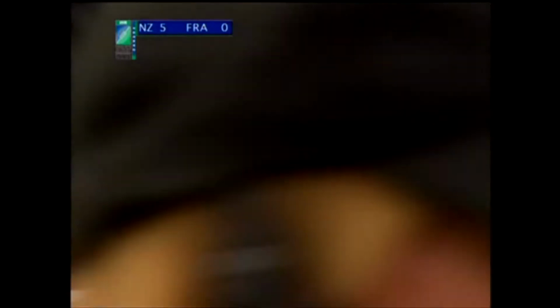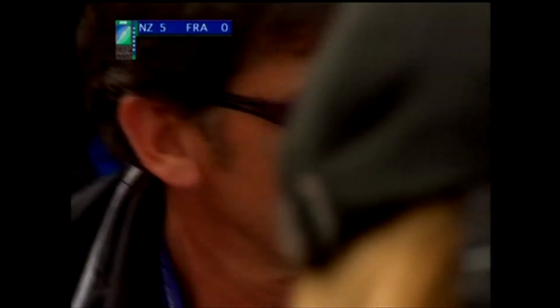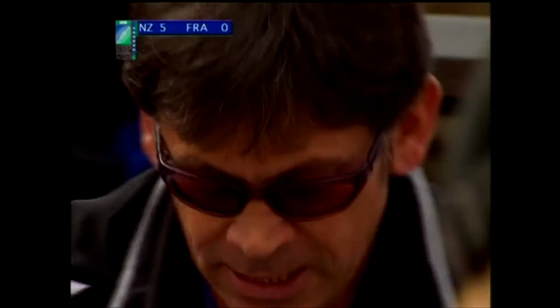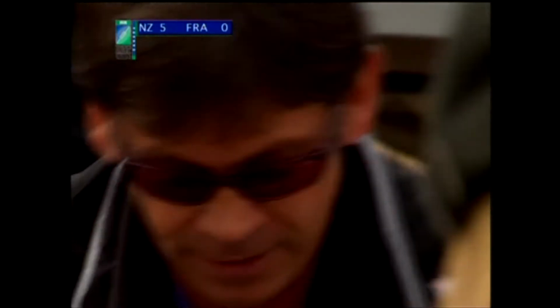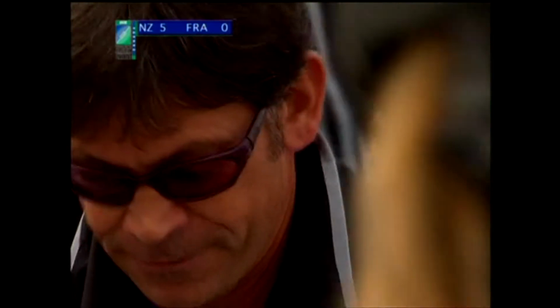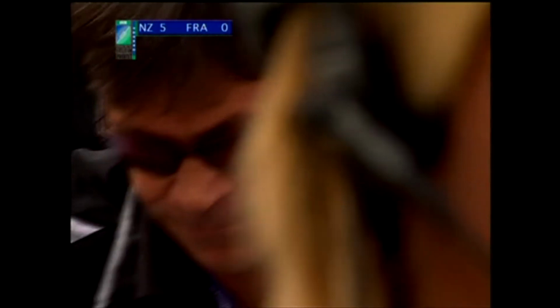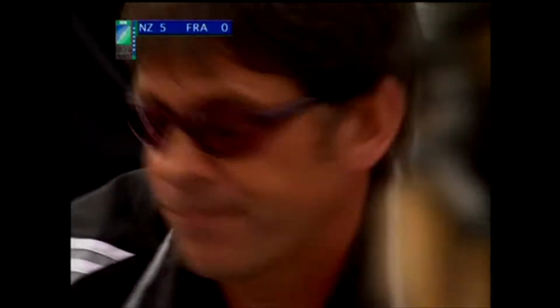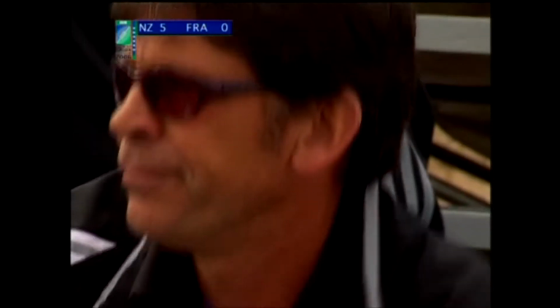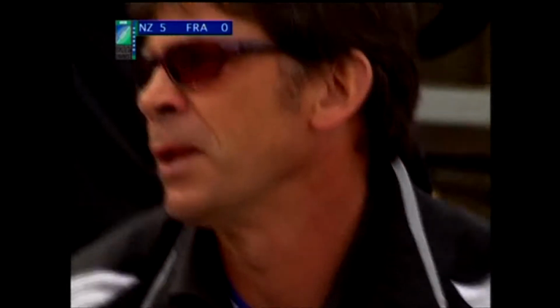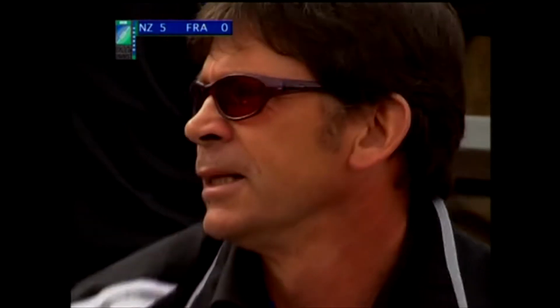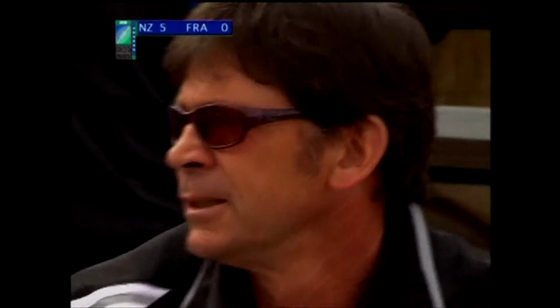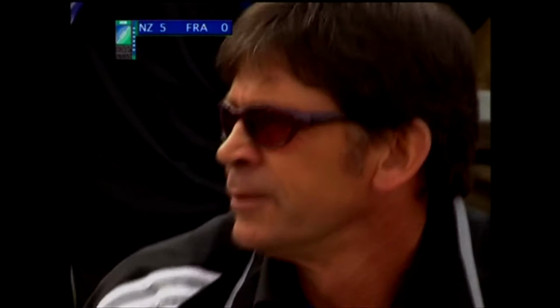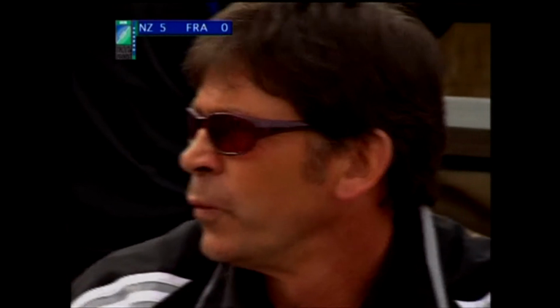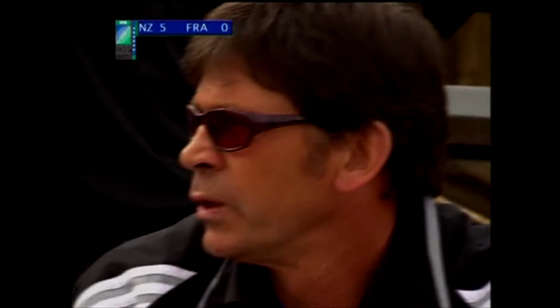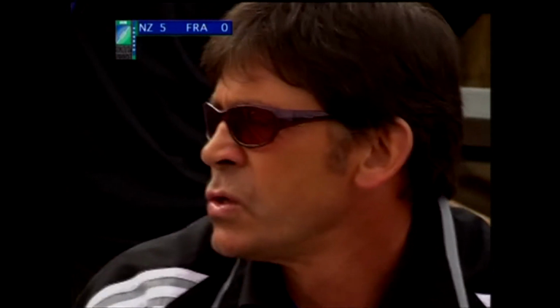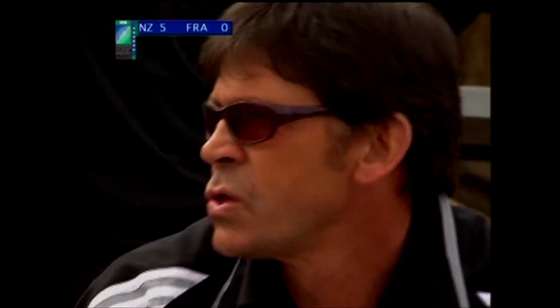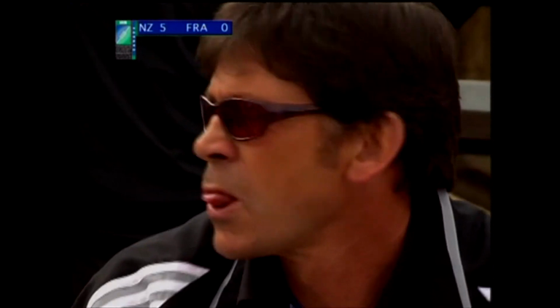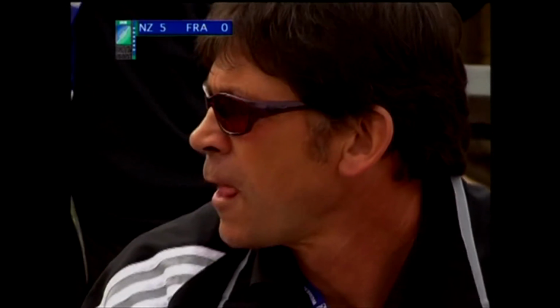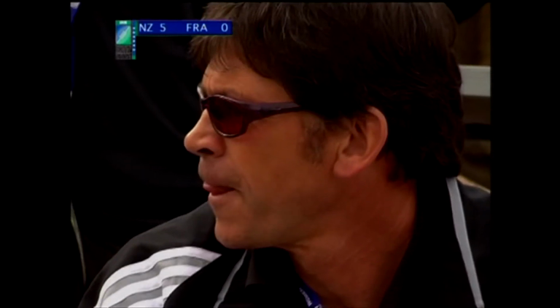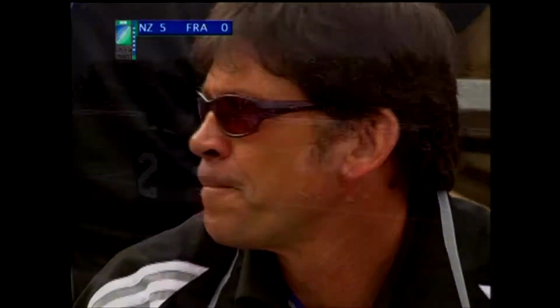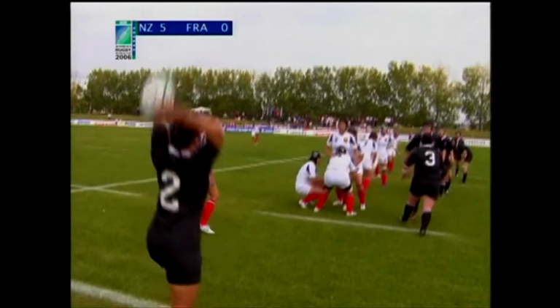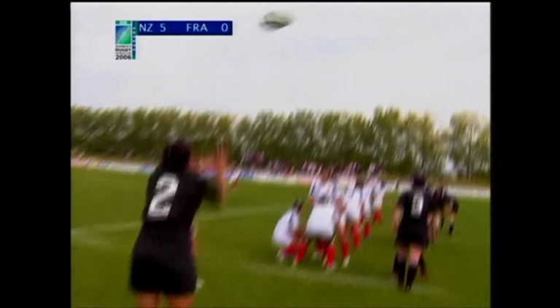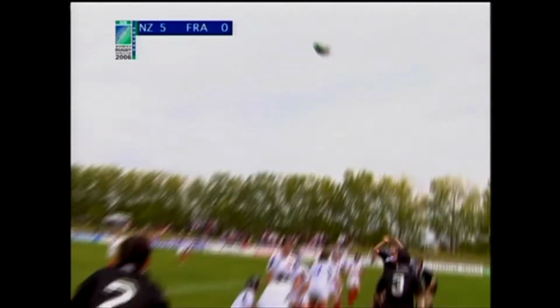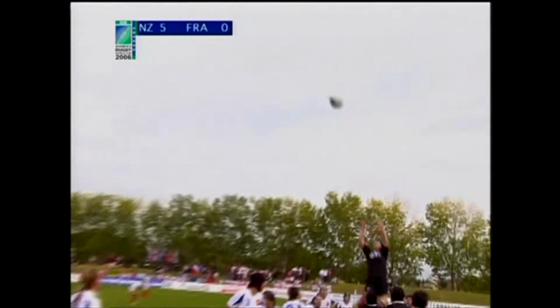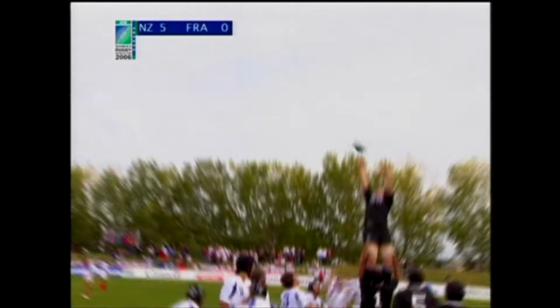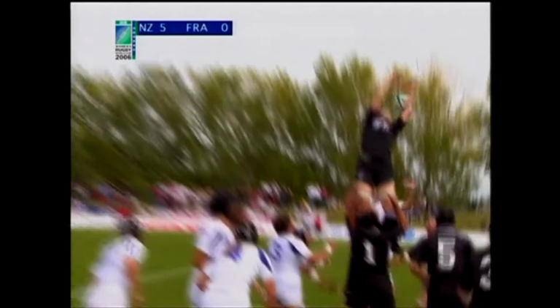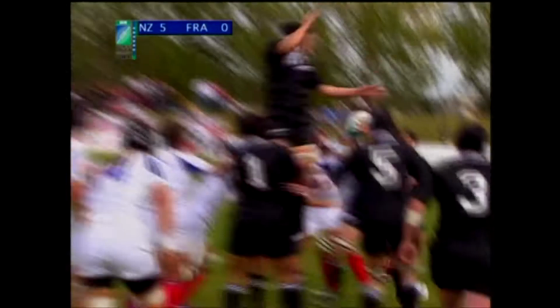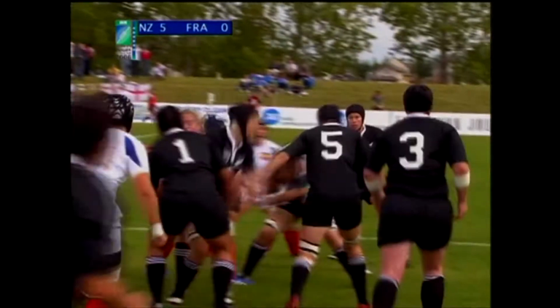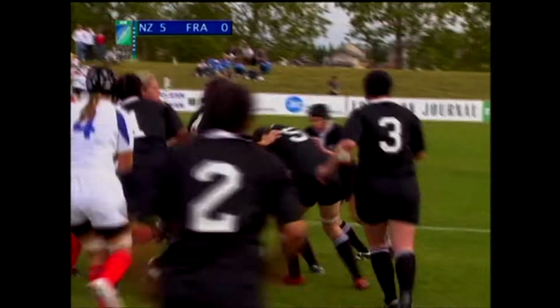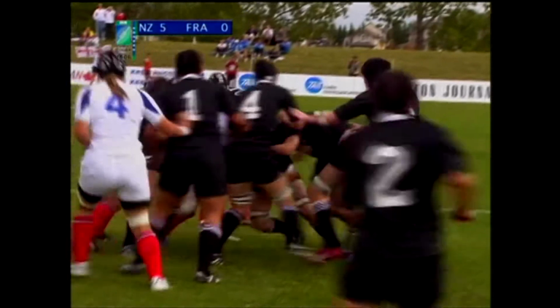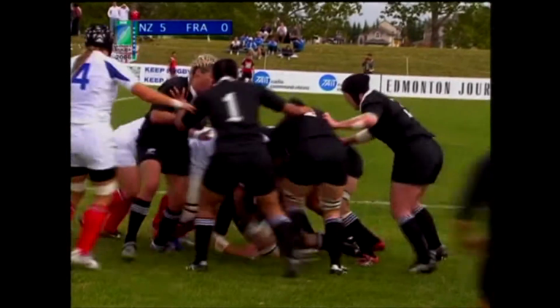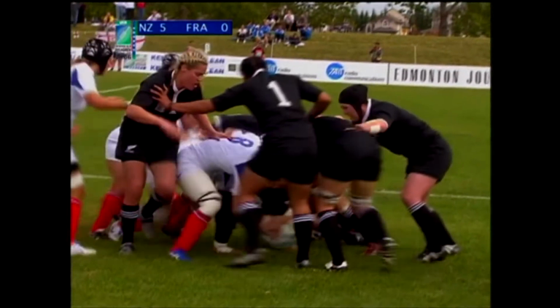You'll be well pleased with New Zealand's start here, Jed Rowlands. Early score — it's just what you need at the beginning of a big game. Nerves taut.